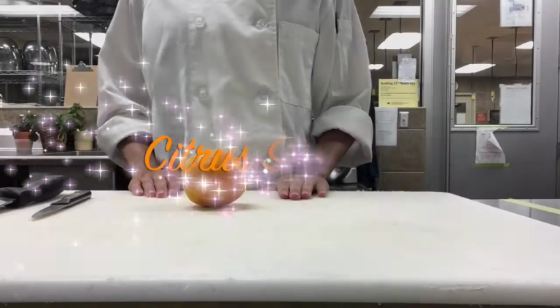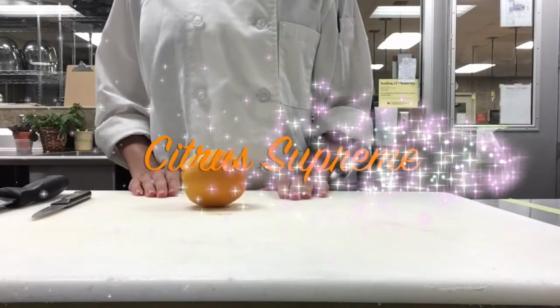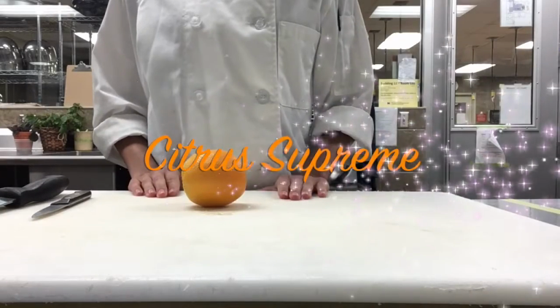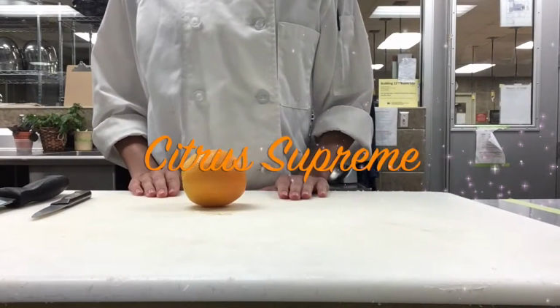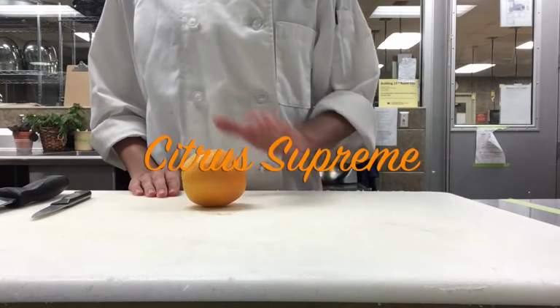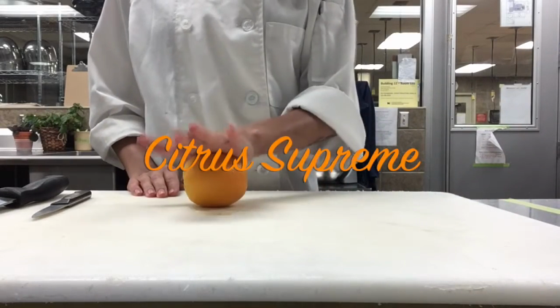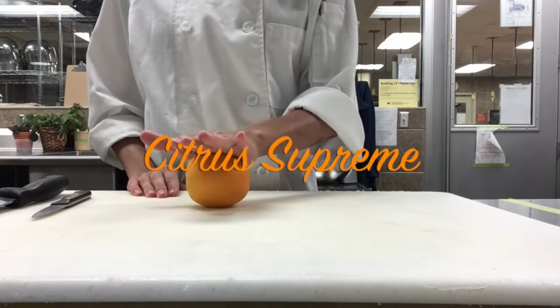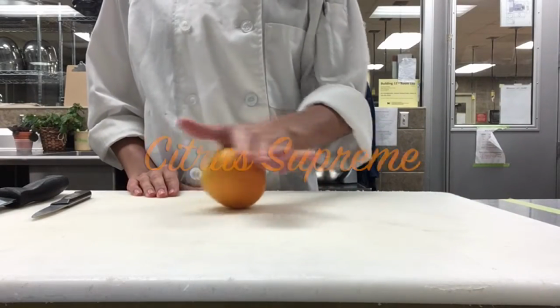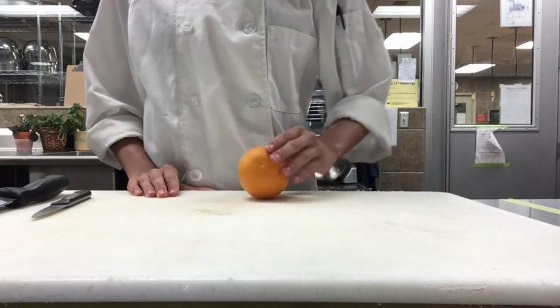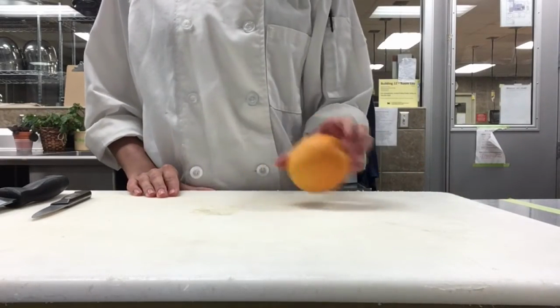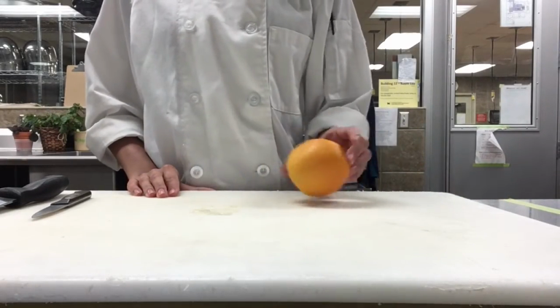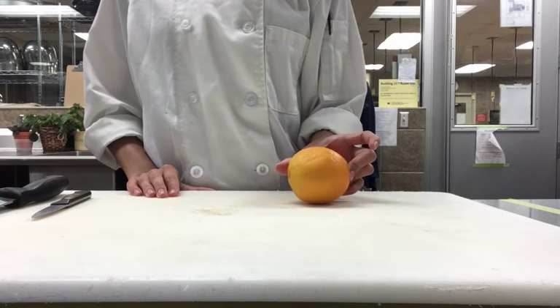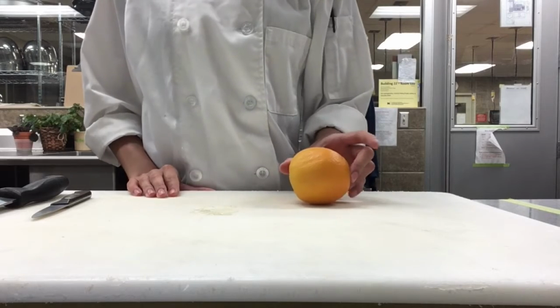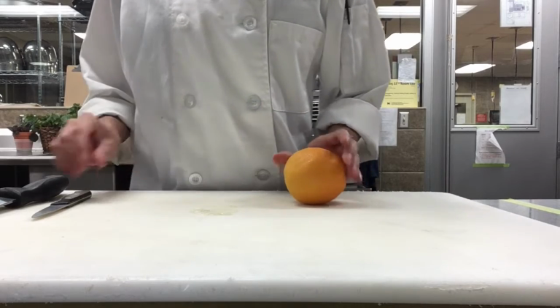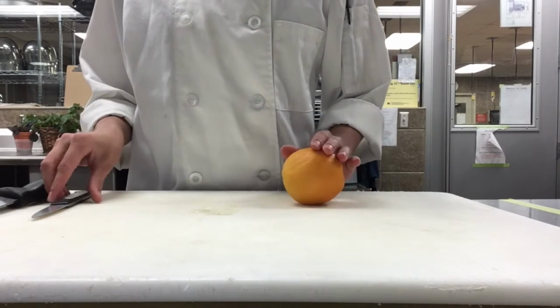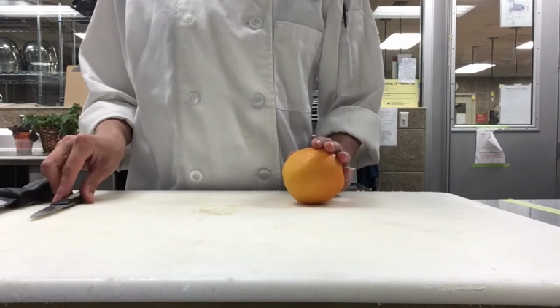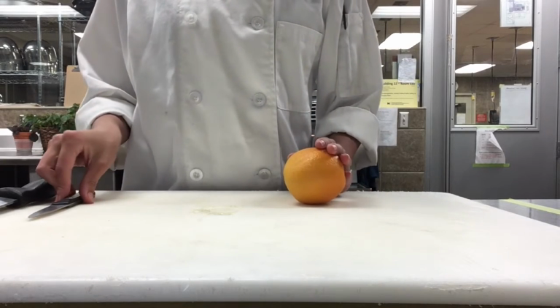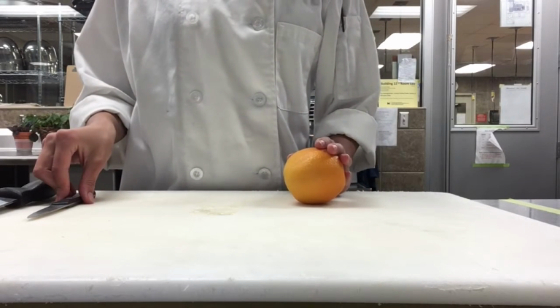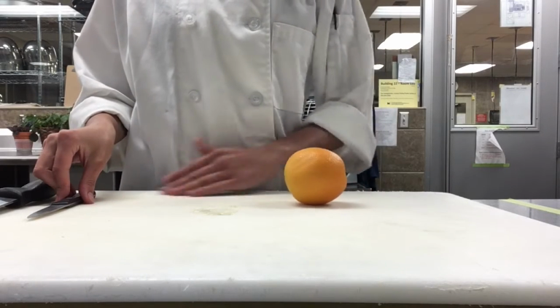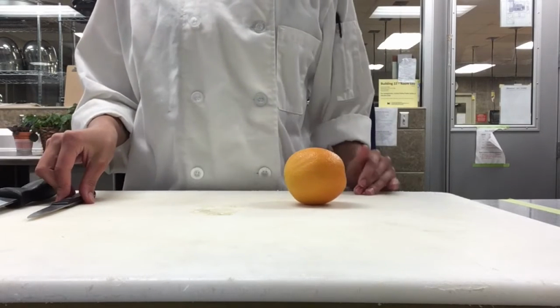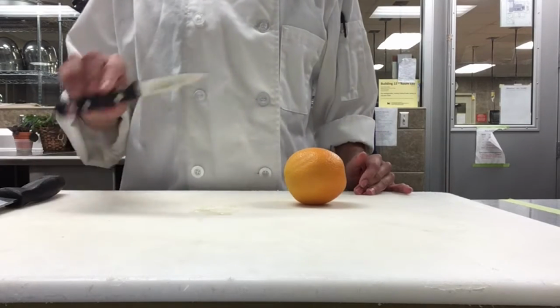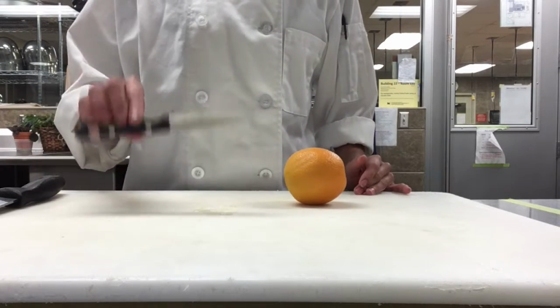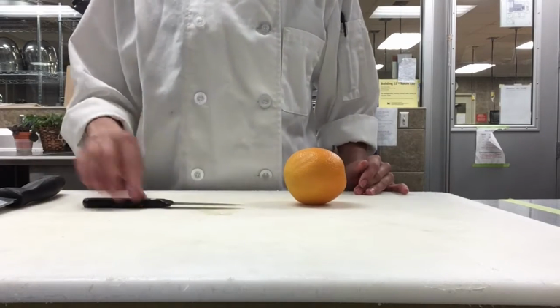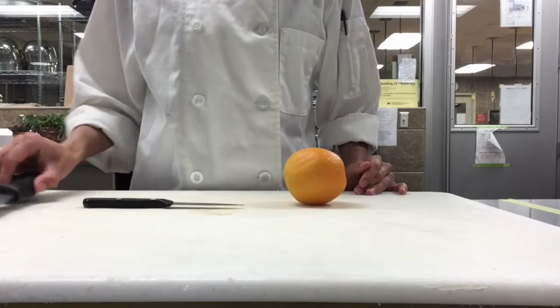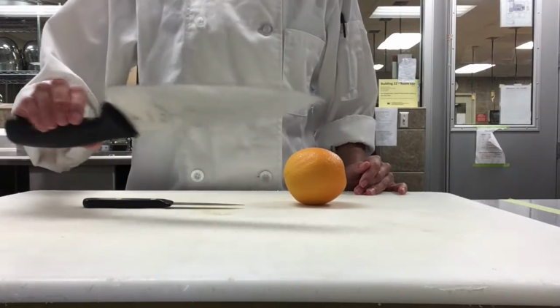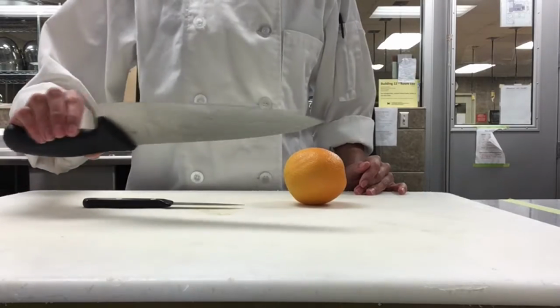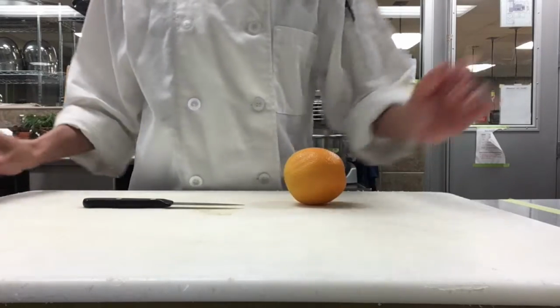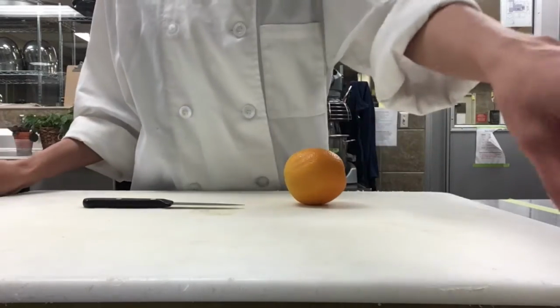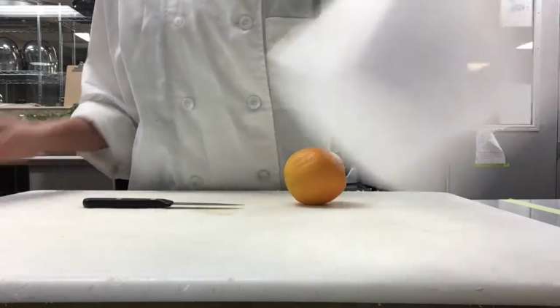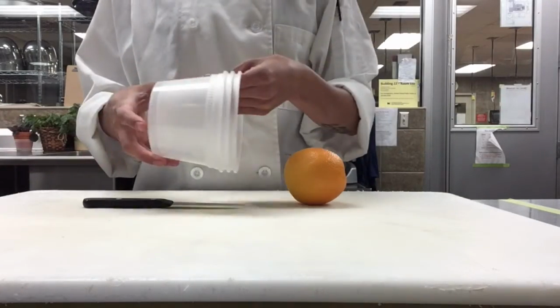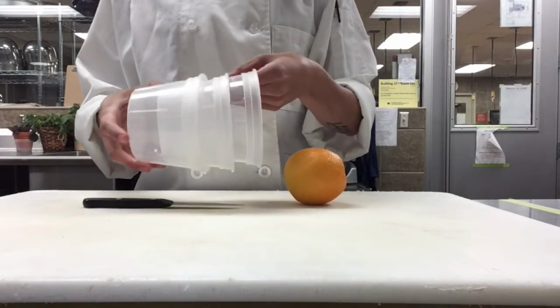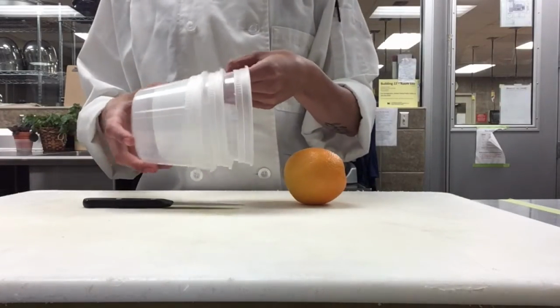I'll be showing you how to make a citrus supreme. We're going to need a citrus — I have an orange here. You're also going to need your cutting board, a paring knife, a chef's knife, and three containers.